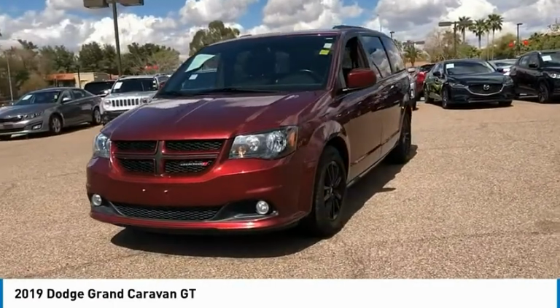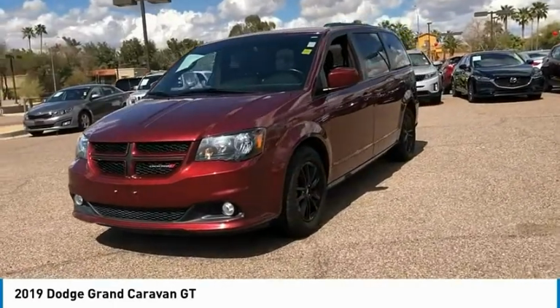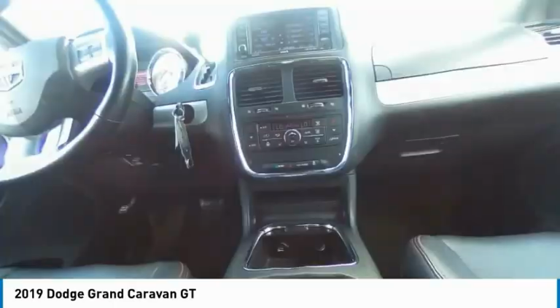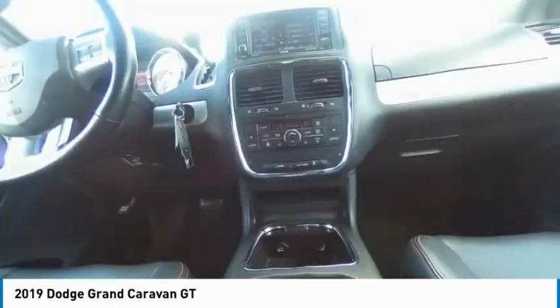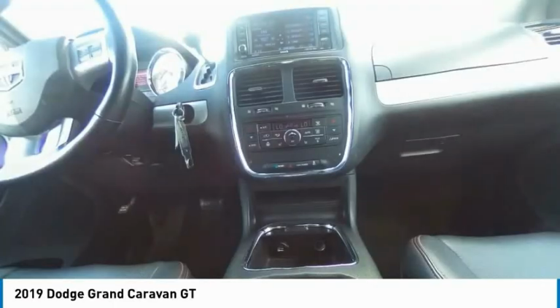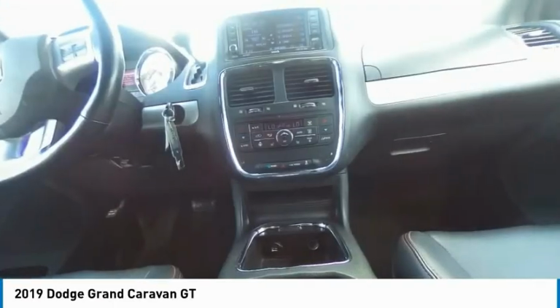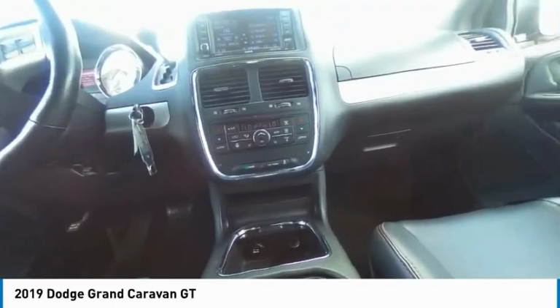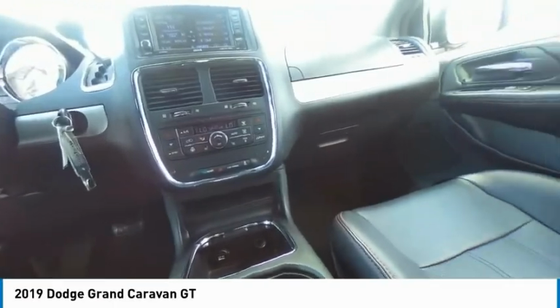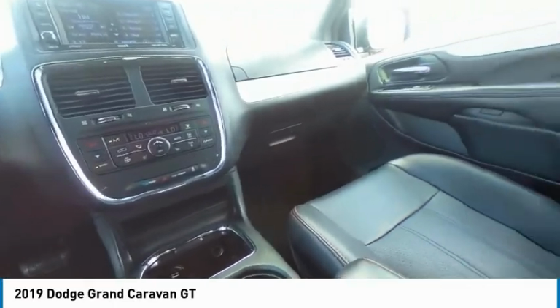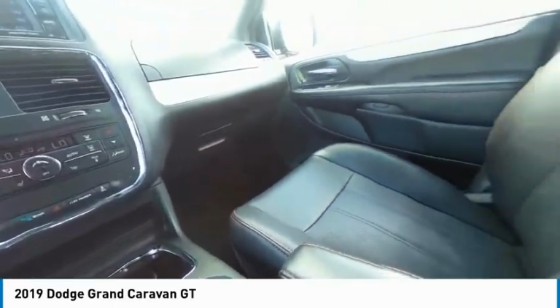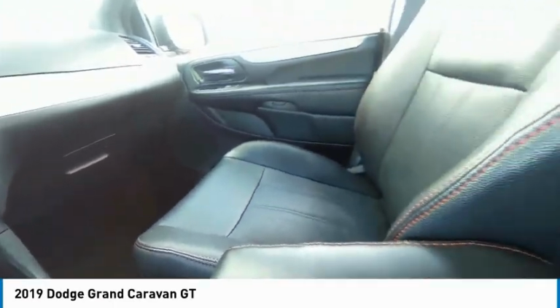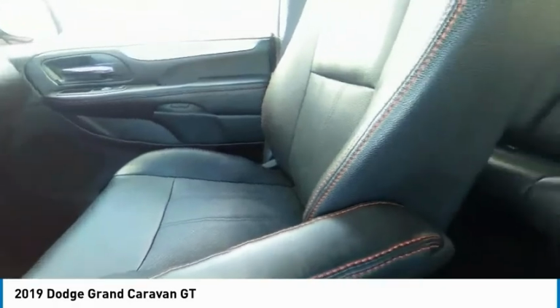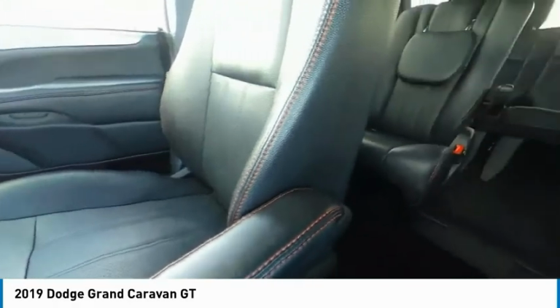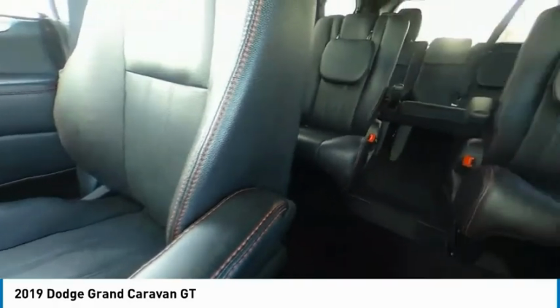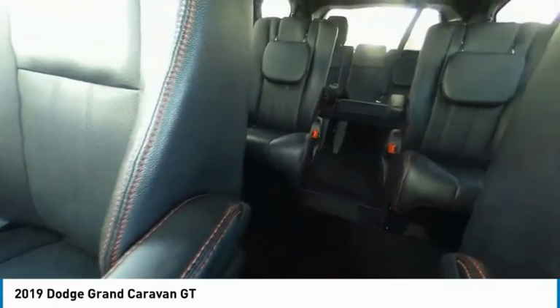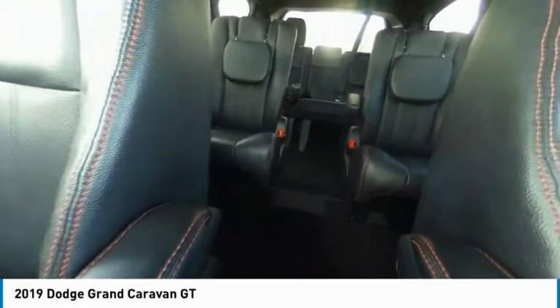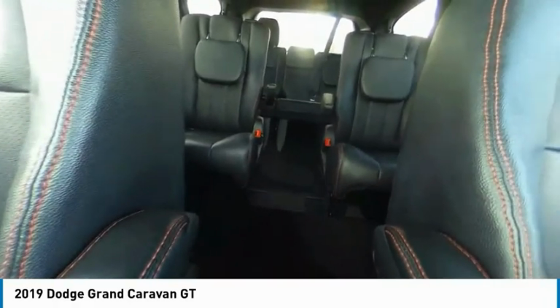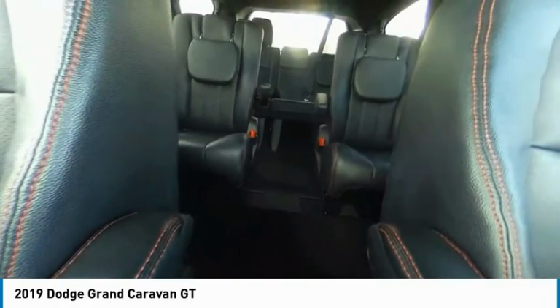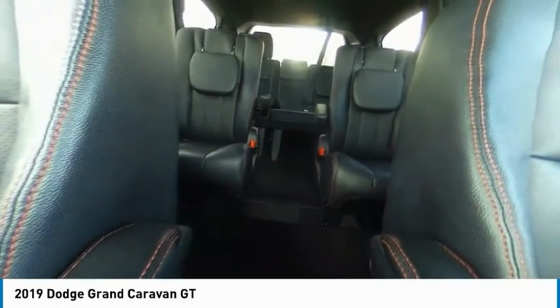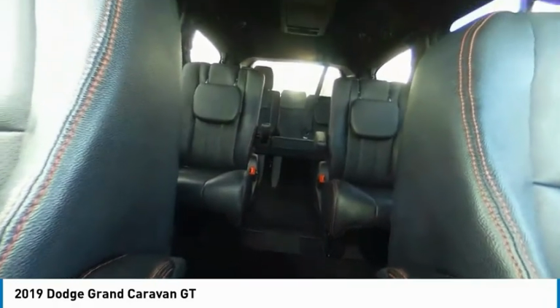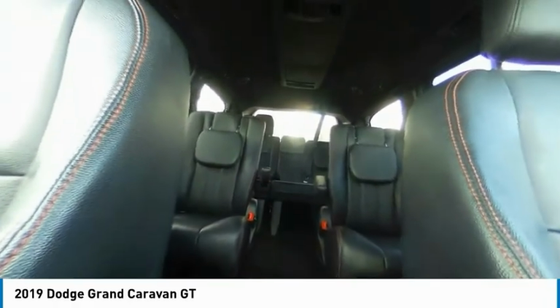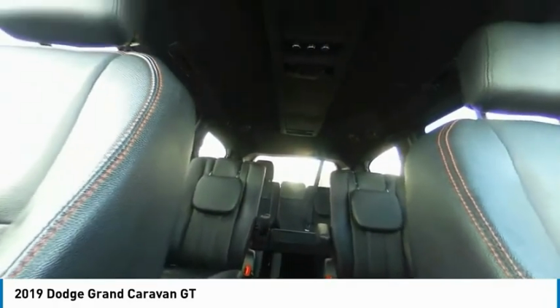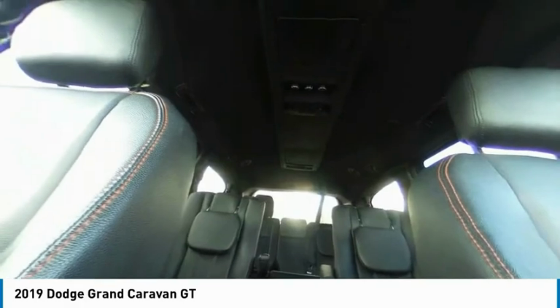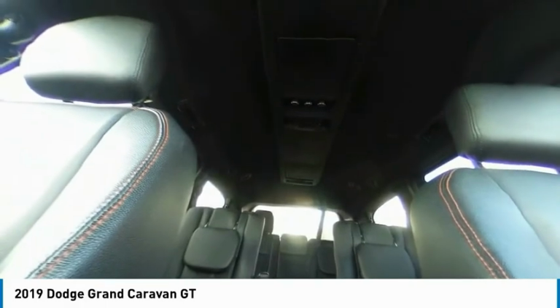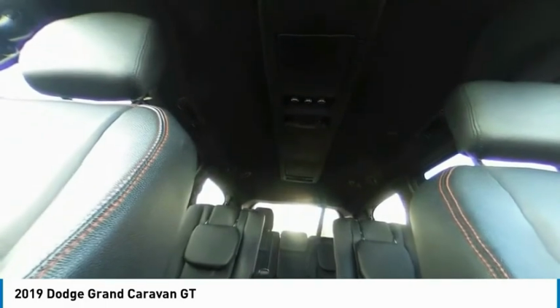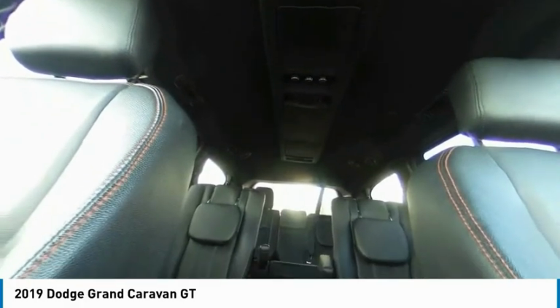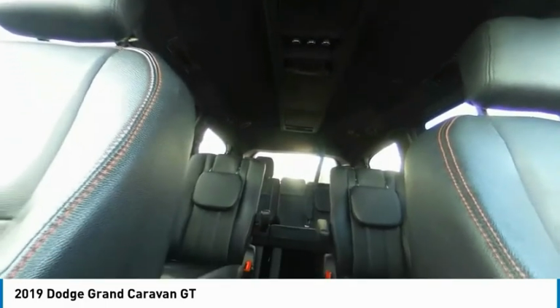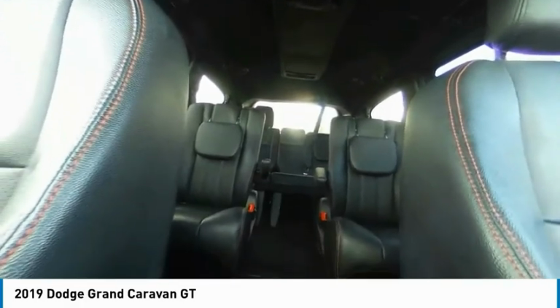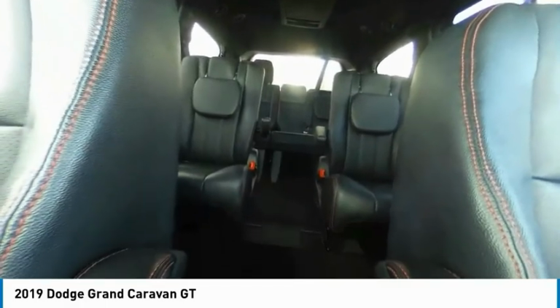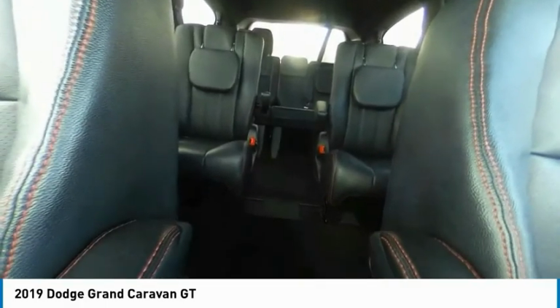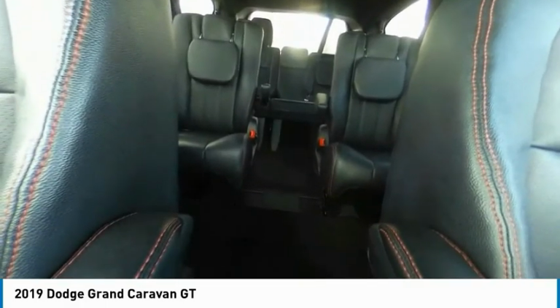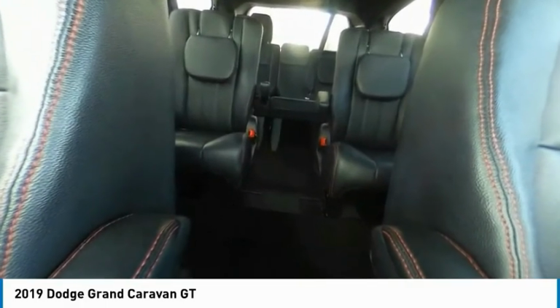Here are some of this vehicle's great options: tire pressure monitor, heated mirrors, aluminum wheels, rear spoiler, remote engine start, power lift gate, brake assist, traction control, stability control, daytime running lights.